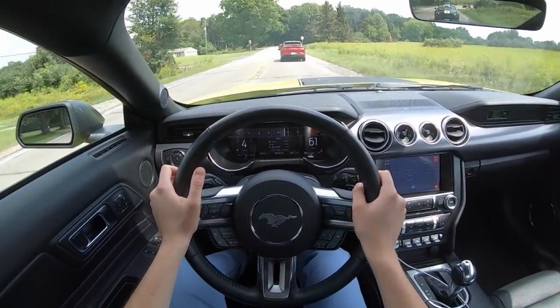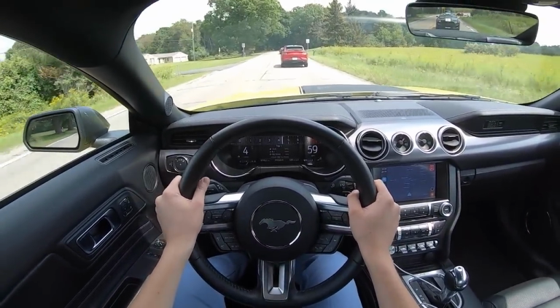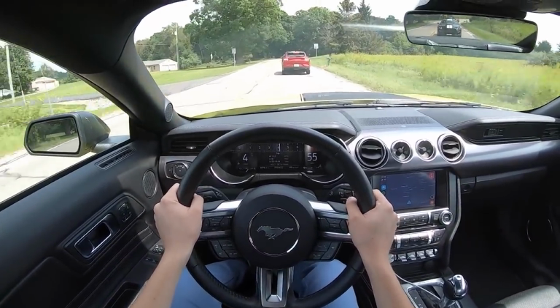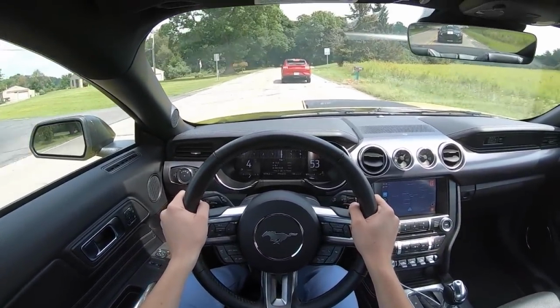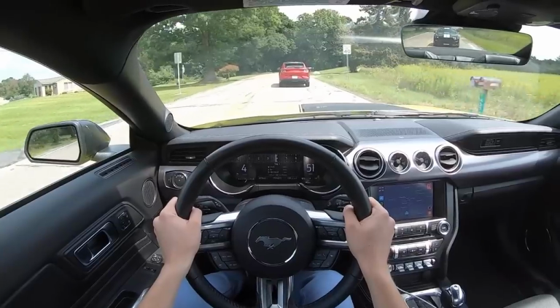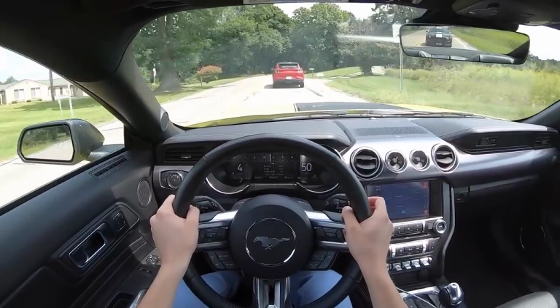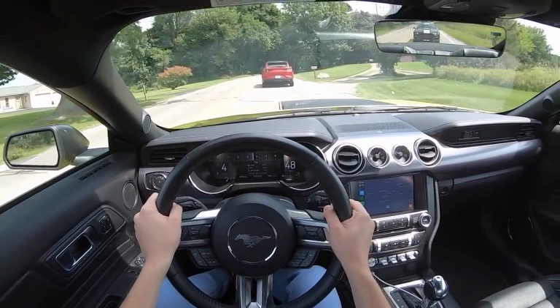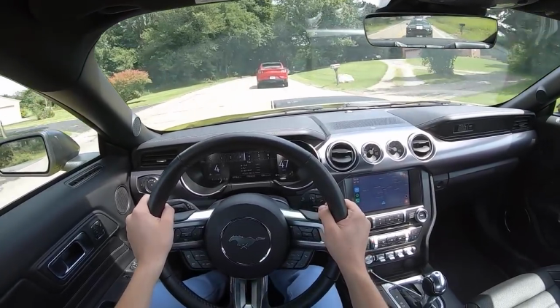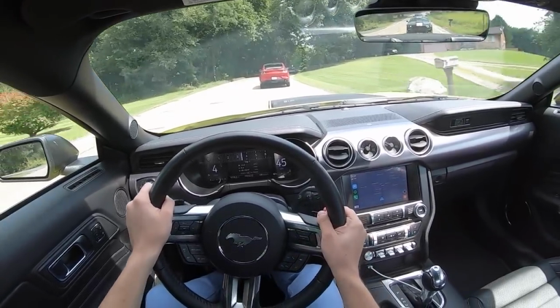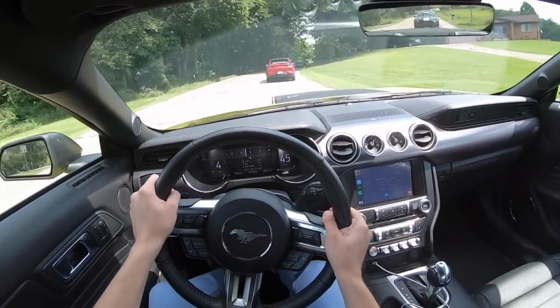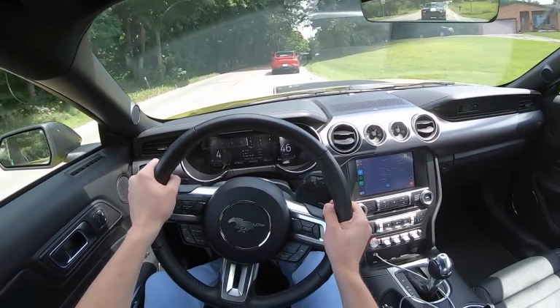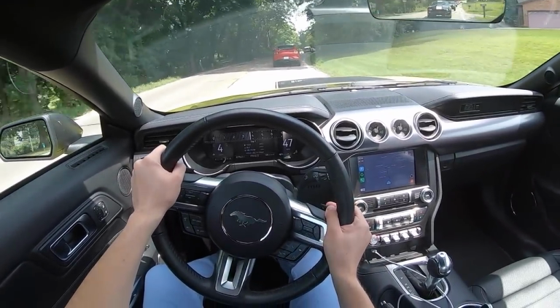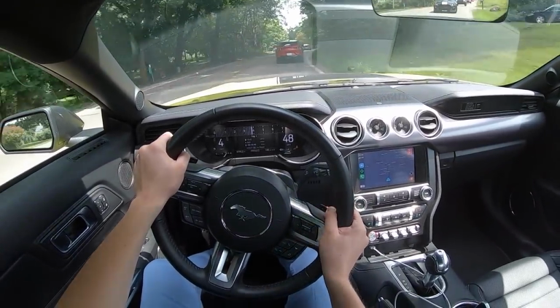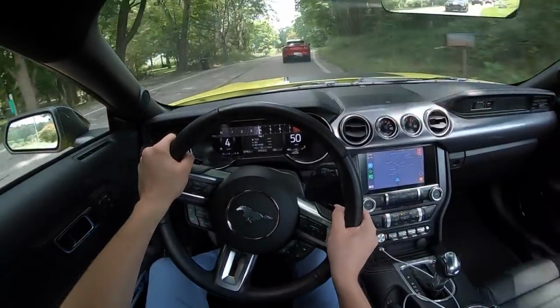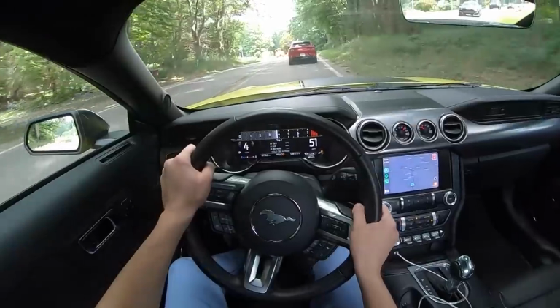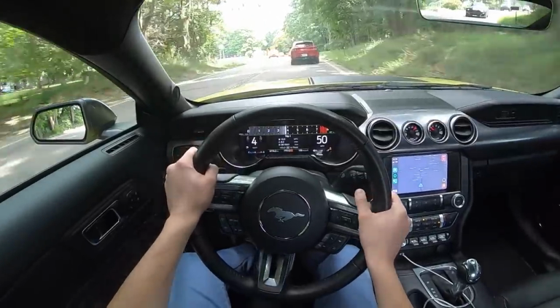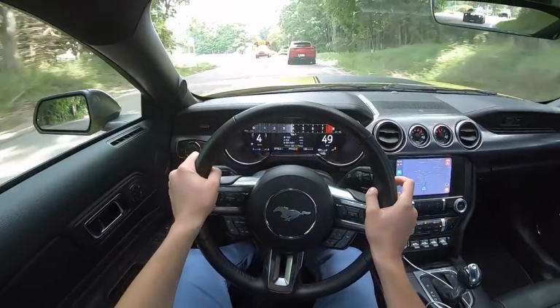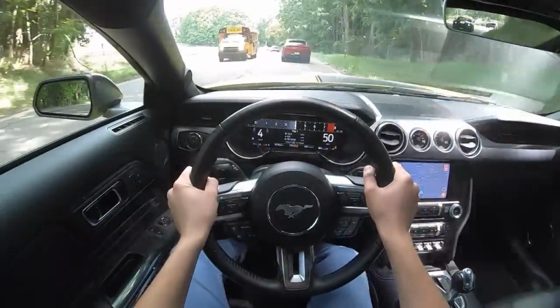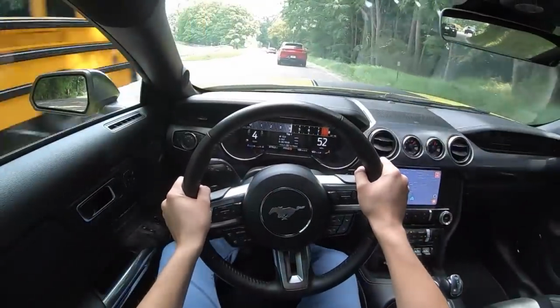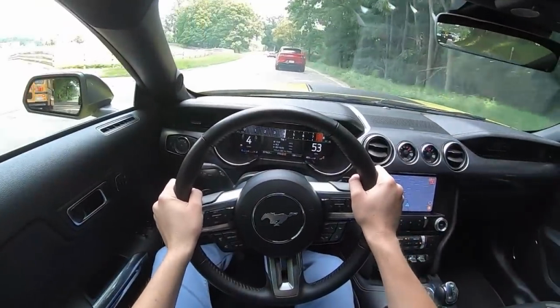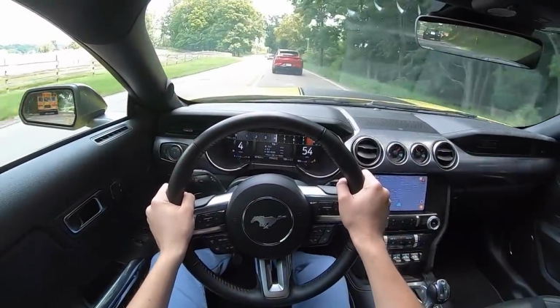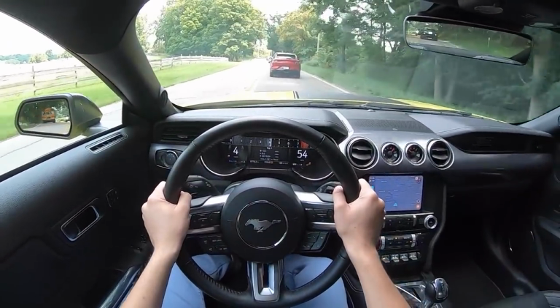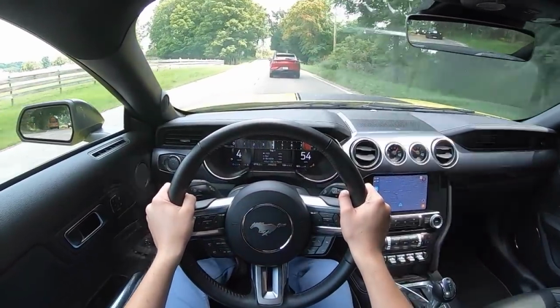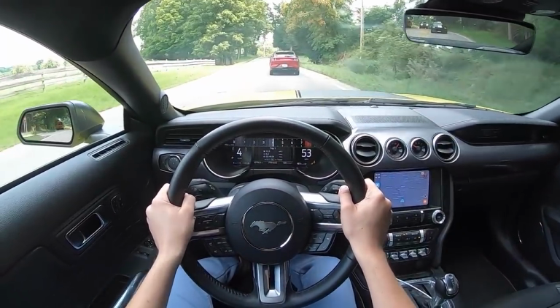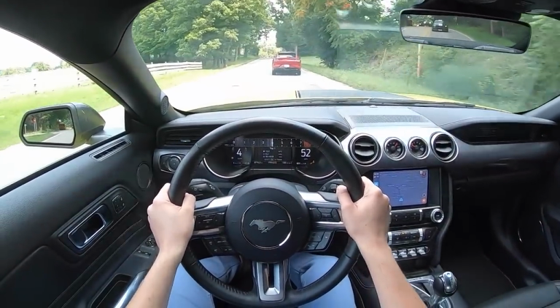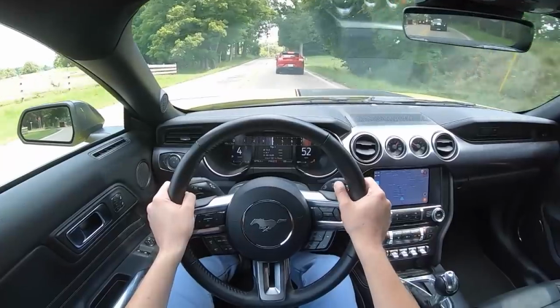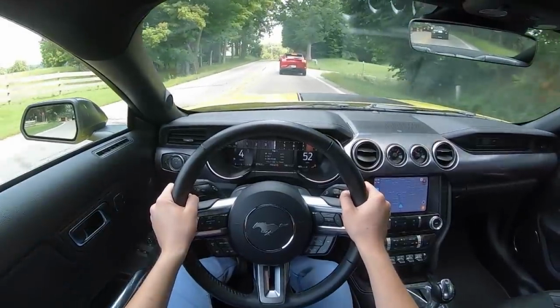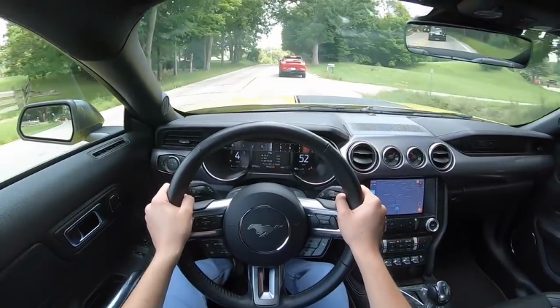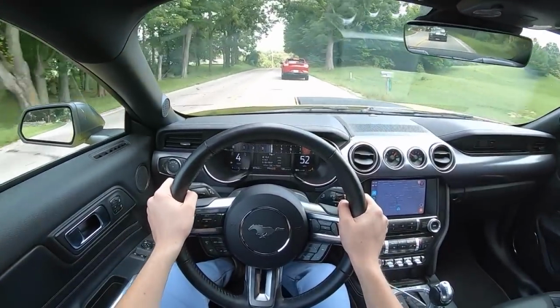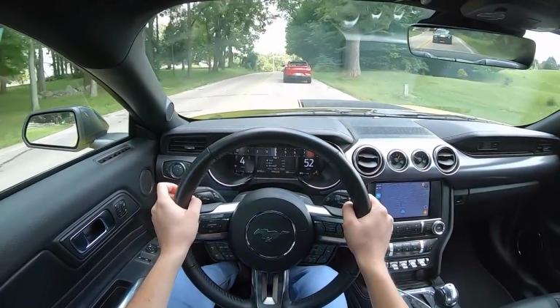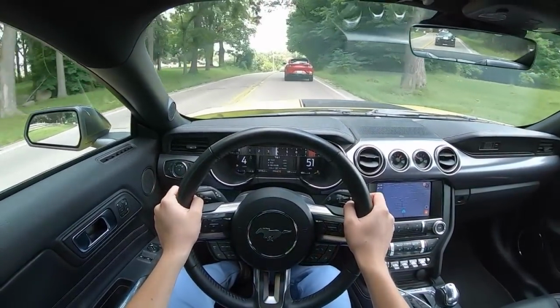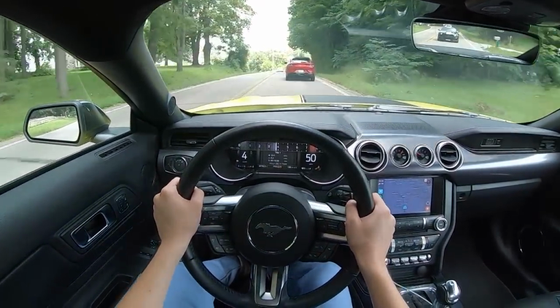That transmission shifts so fast, it is absolutely unreal that that is just a normal torque converter automatic. Mustangs are really just something else.